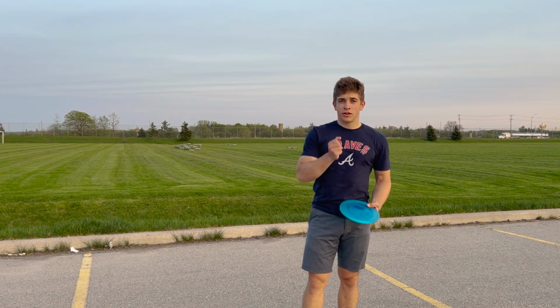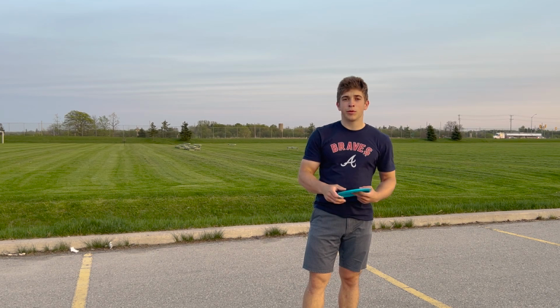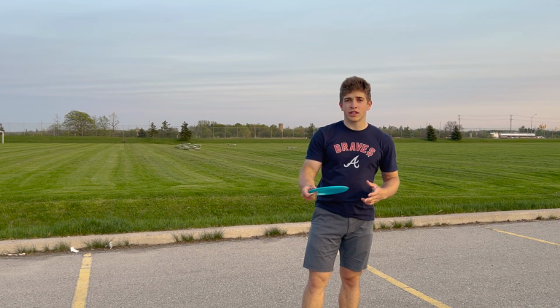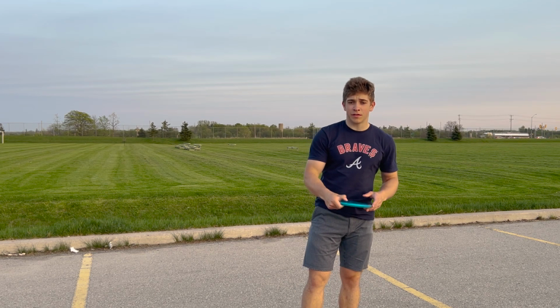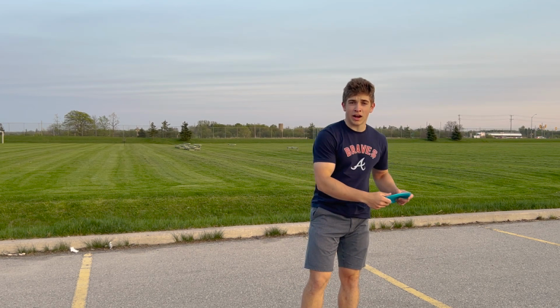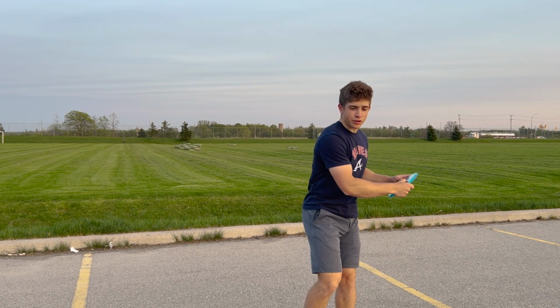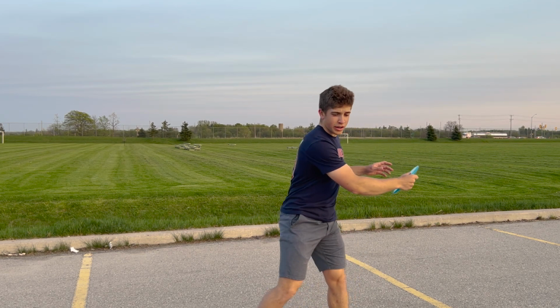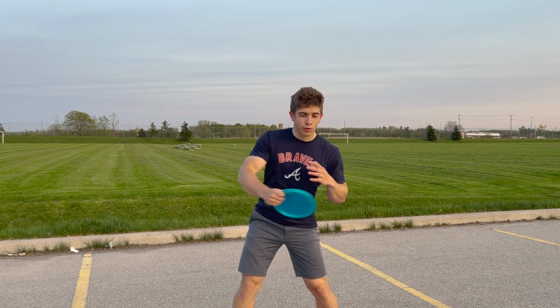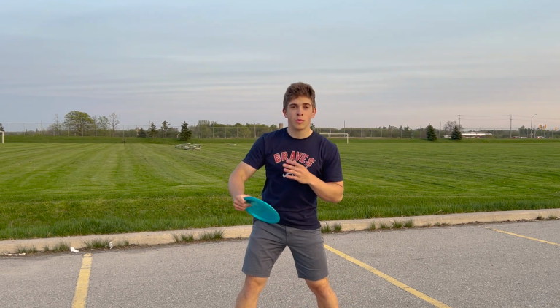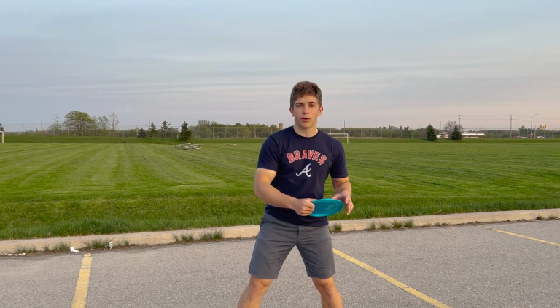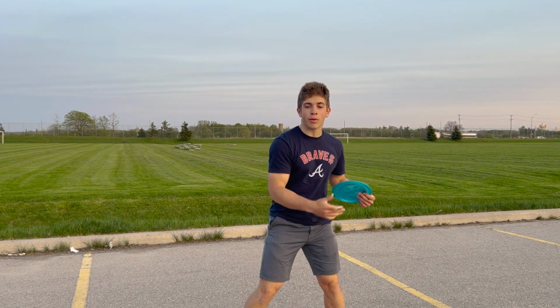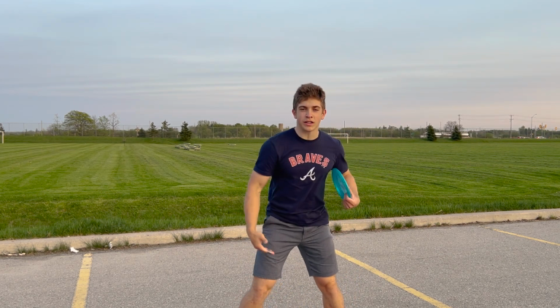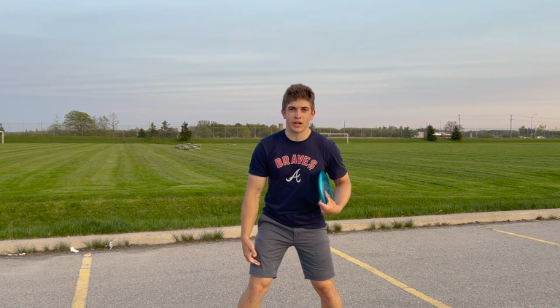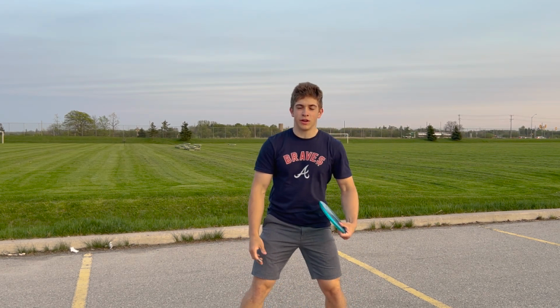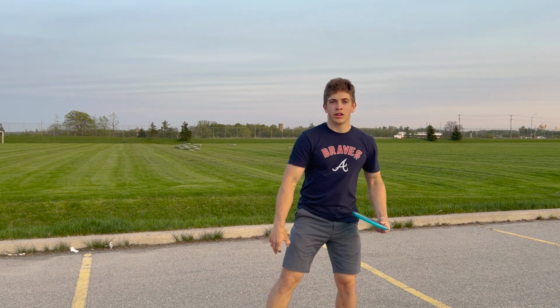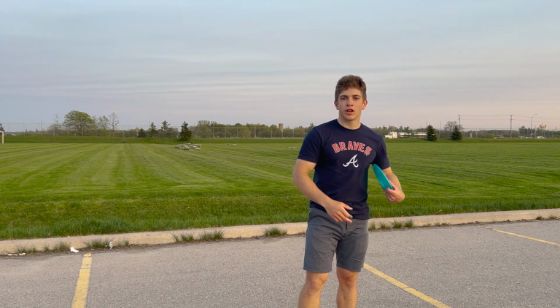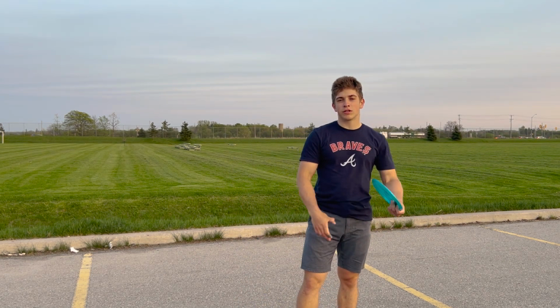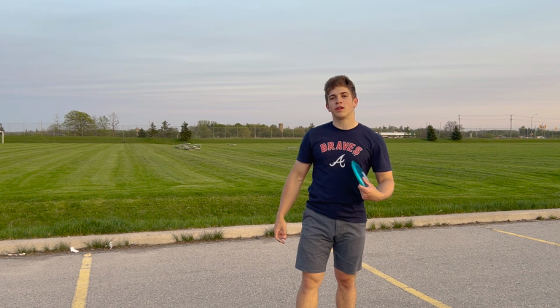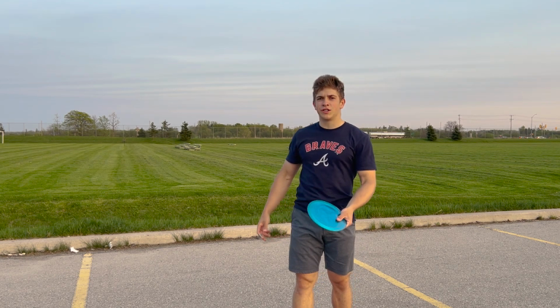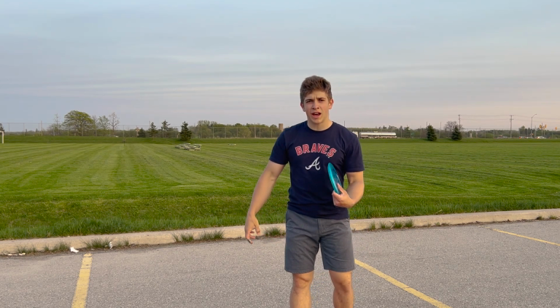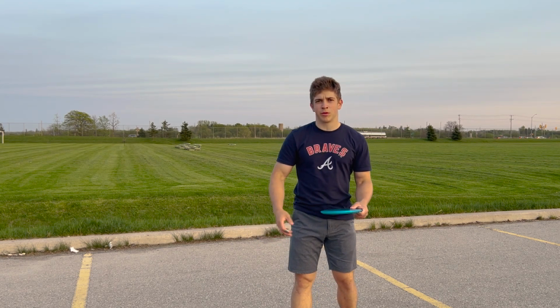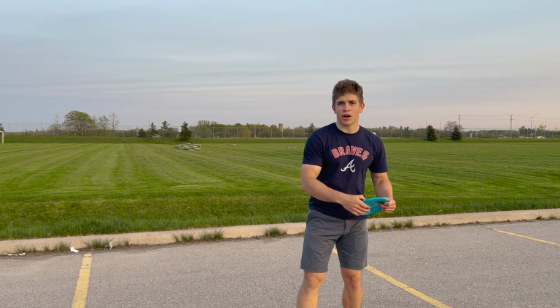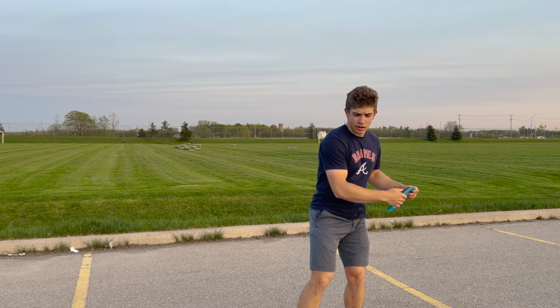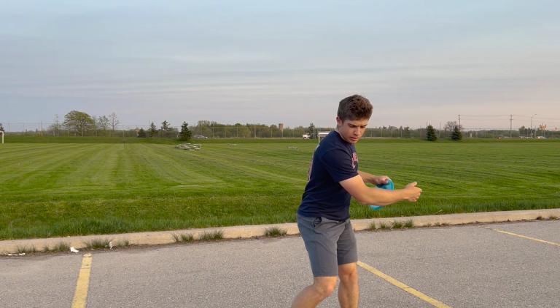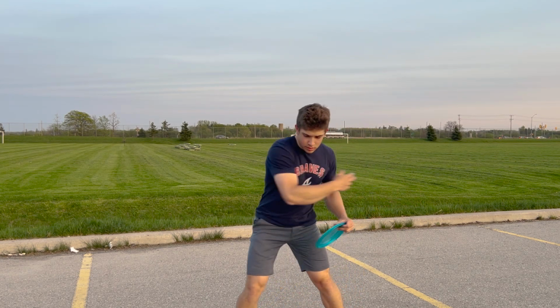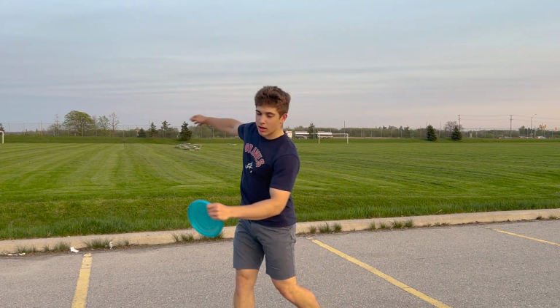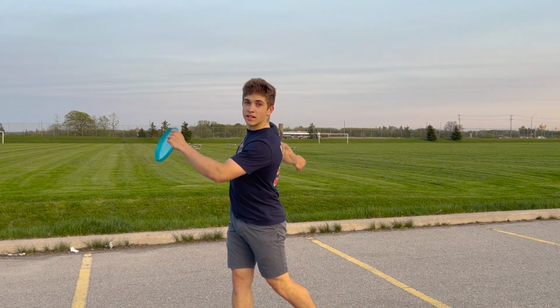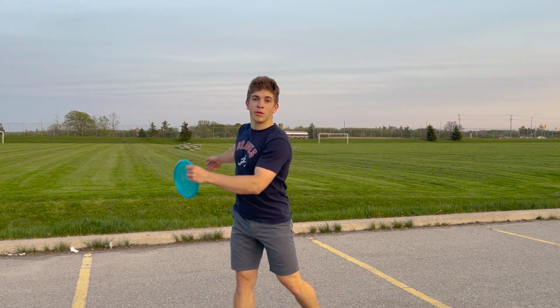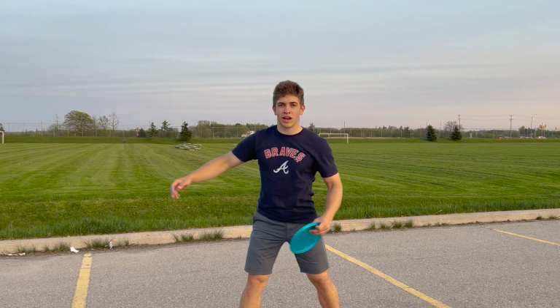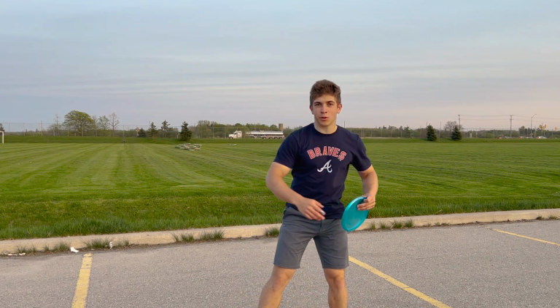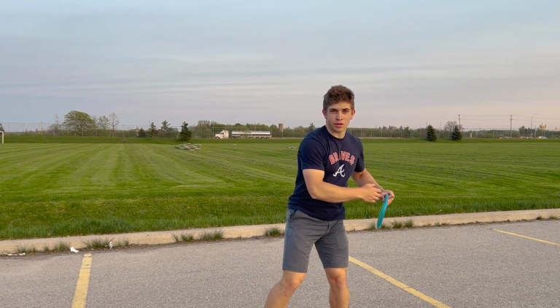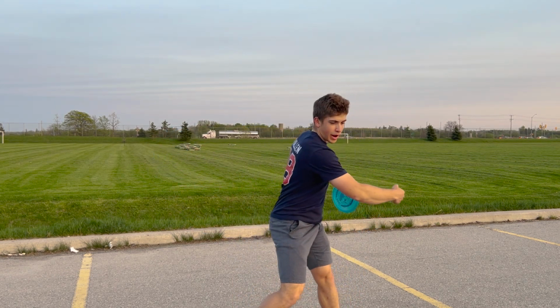You're going to pull the disc off the line if you're trying to throw before your body's ready to. You want to use all the advantage you can from your body and the timing it naturally wants to throw at.